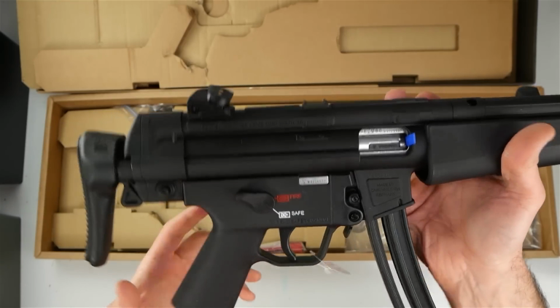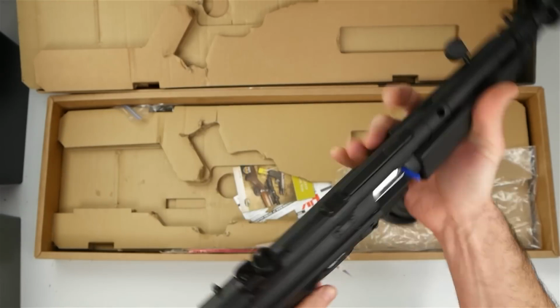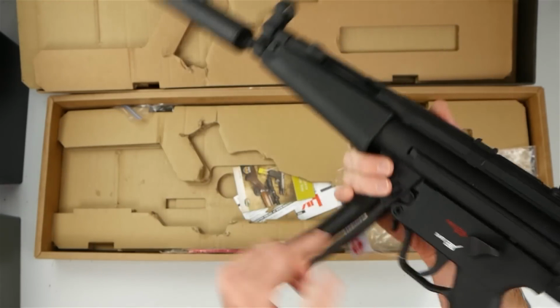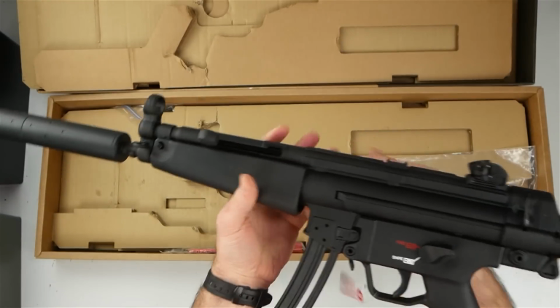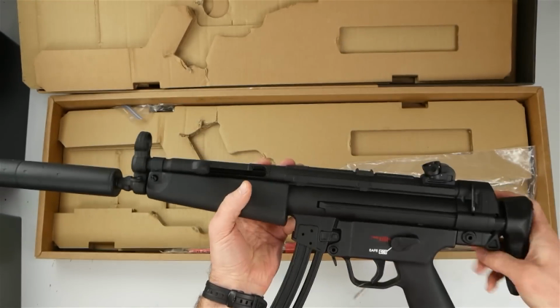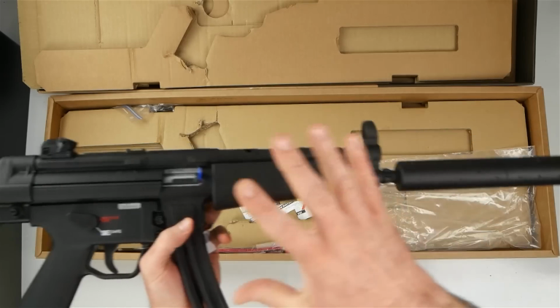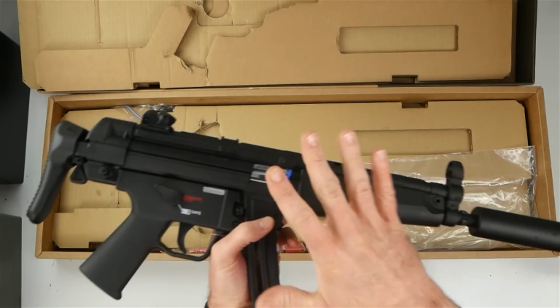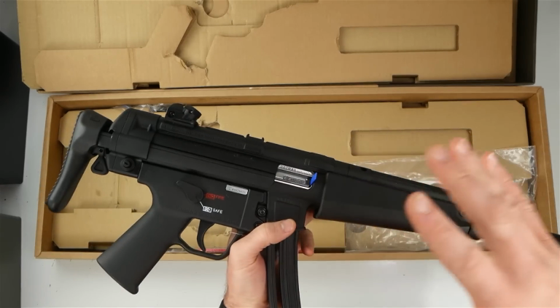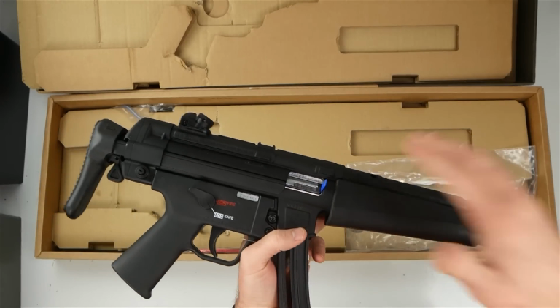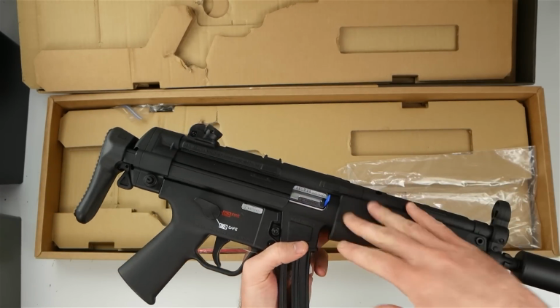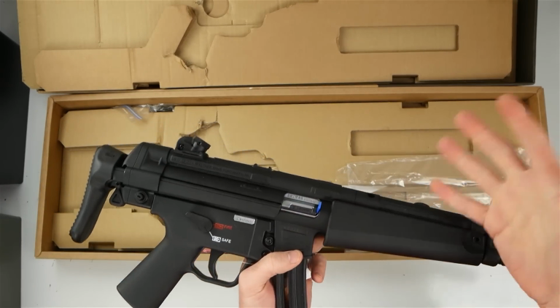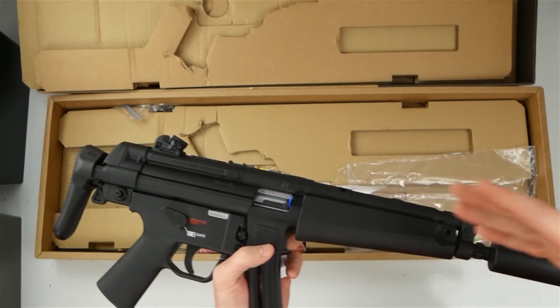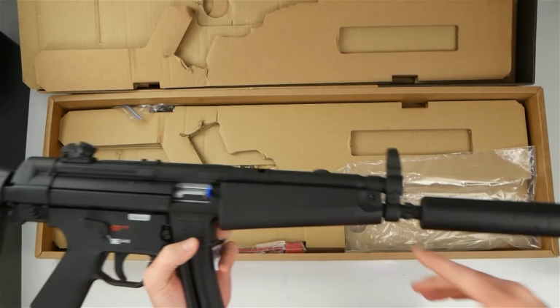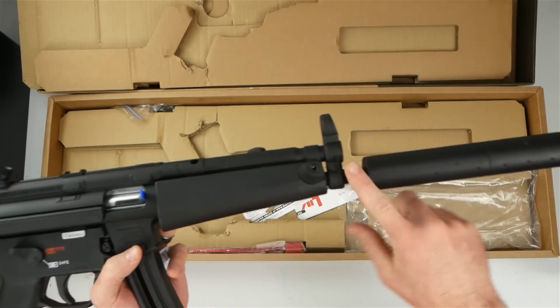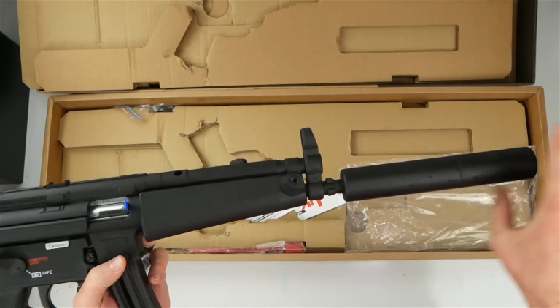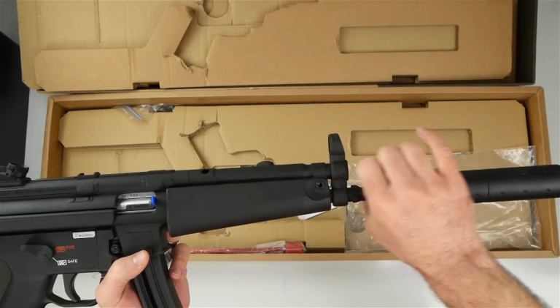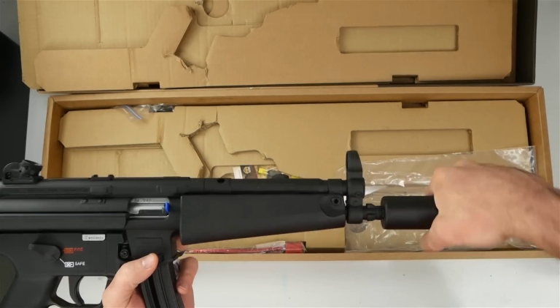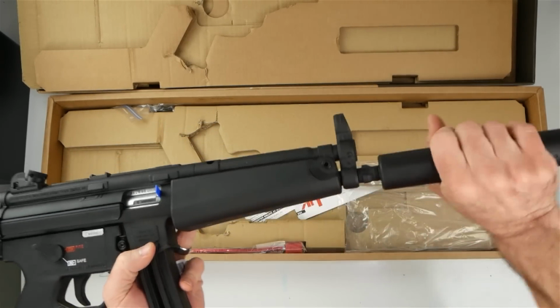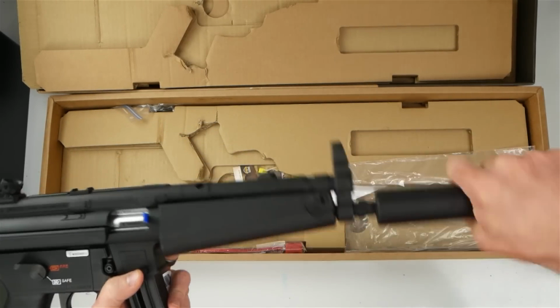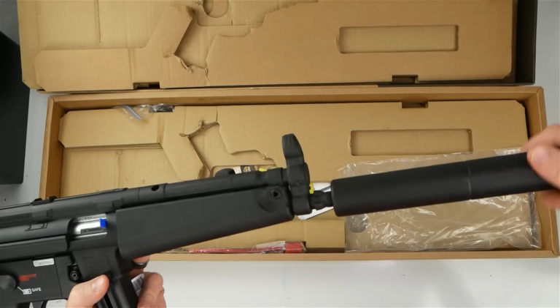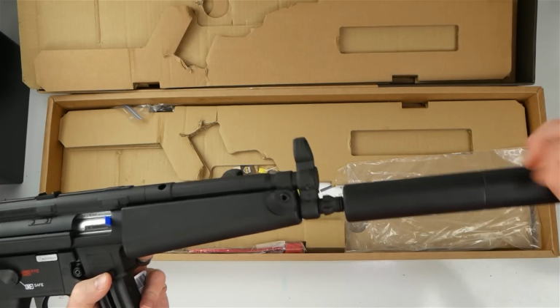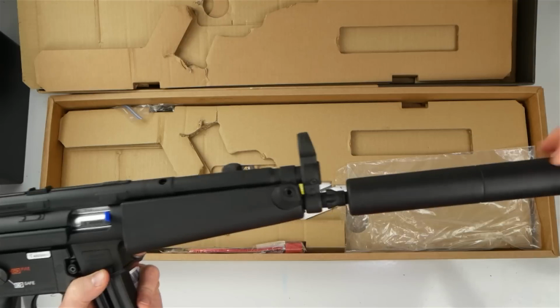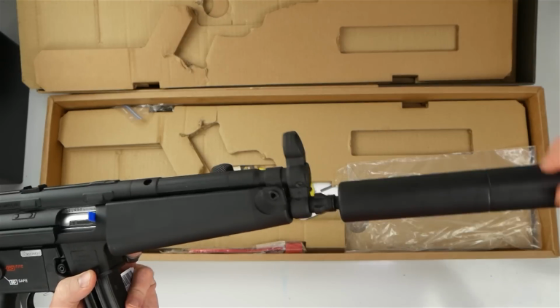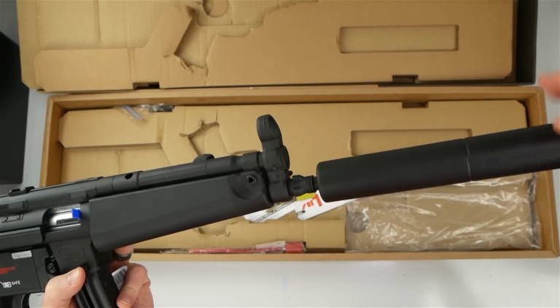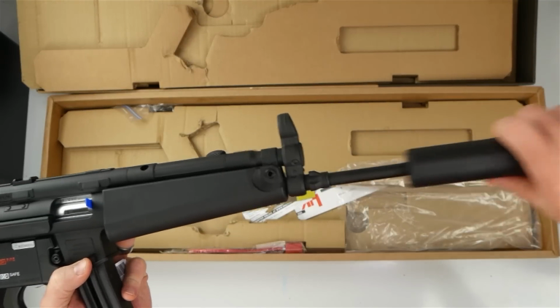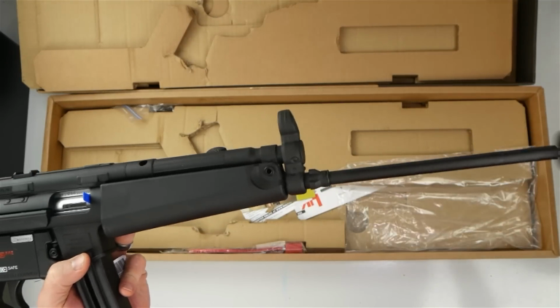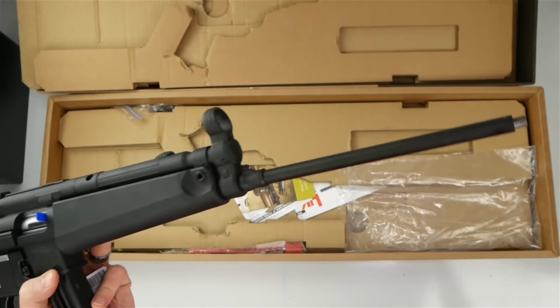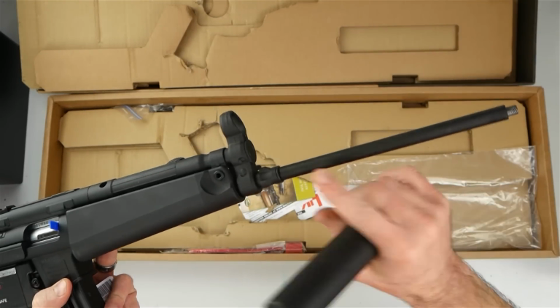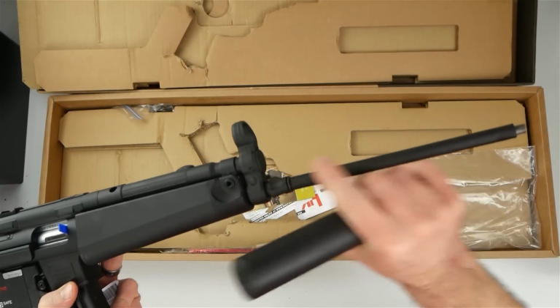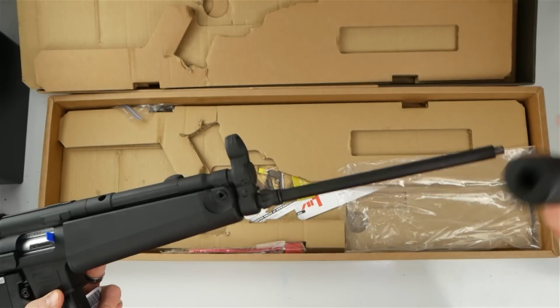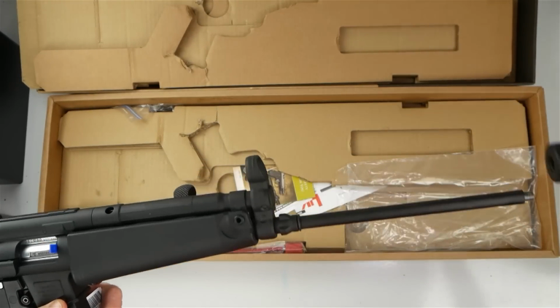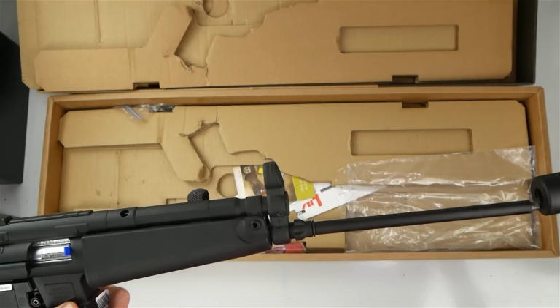This thing is pretty sweet. The main difference between the A5 and the other variants is just the different type of can they have on this, which of course is just a fake can to hide the barrel. This has to be a 16-inch barrel.